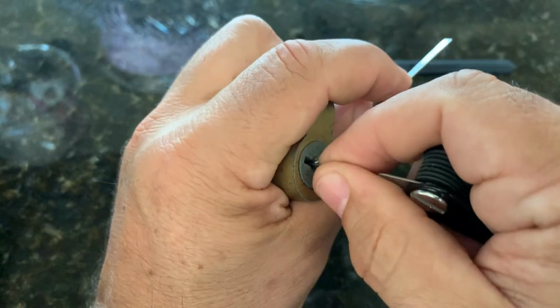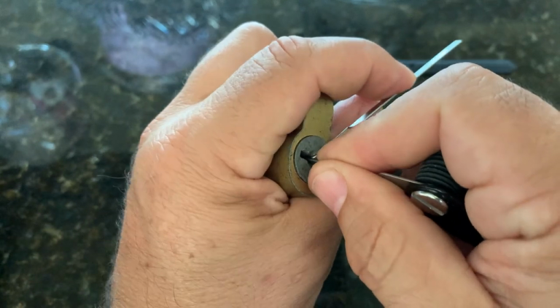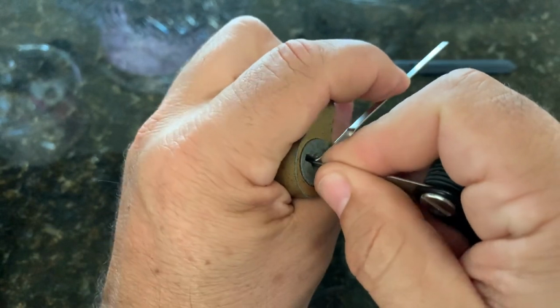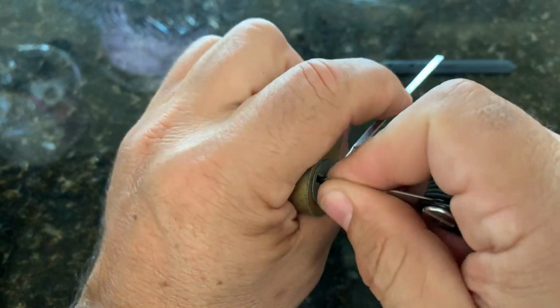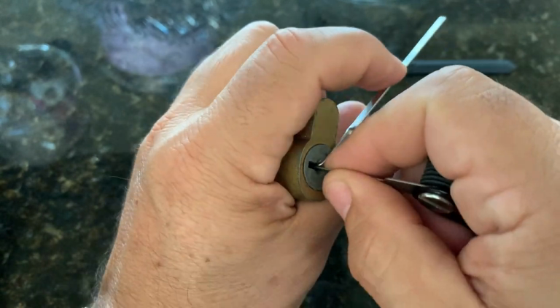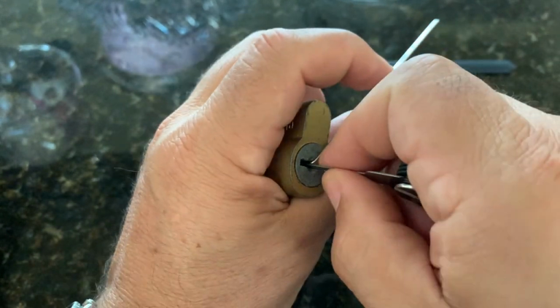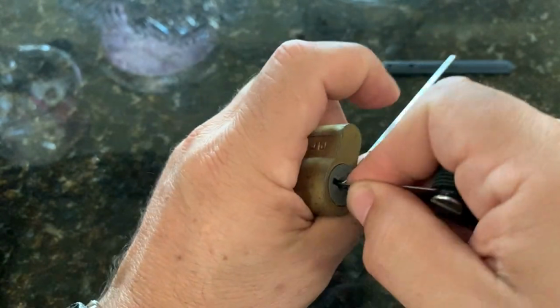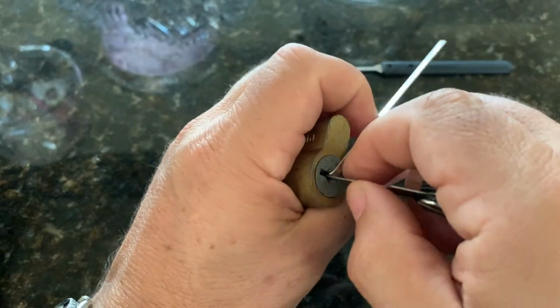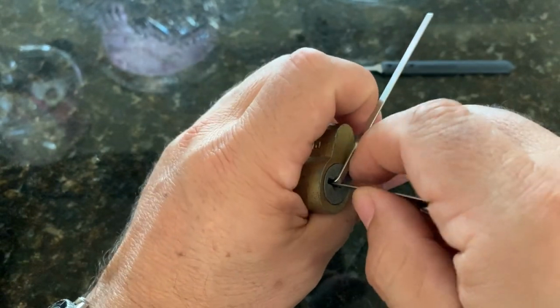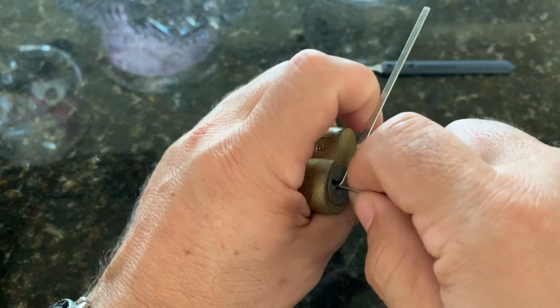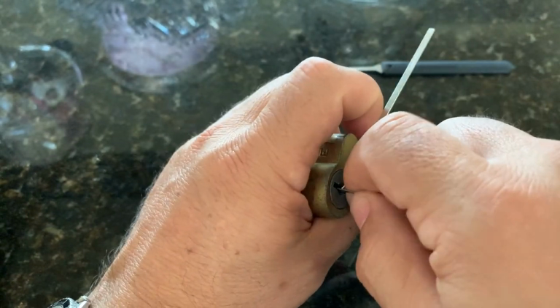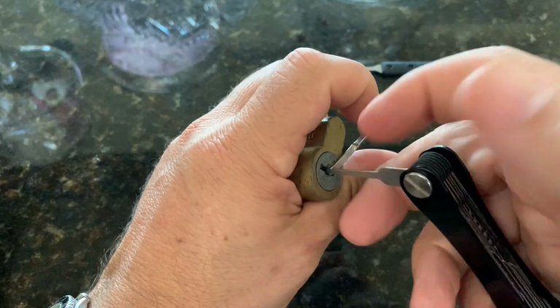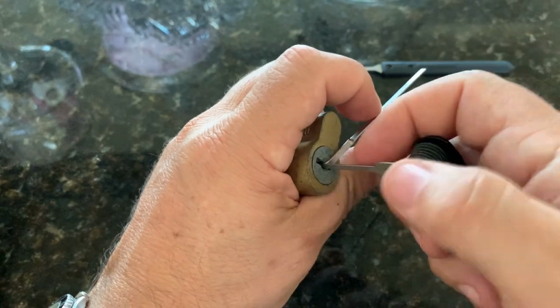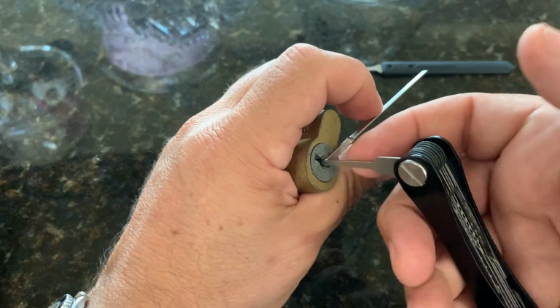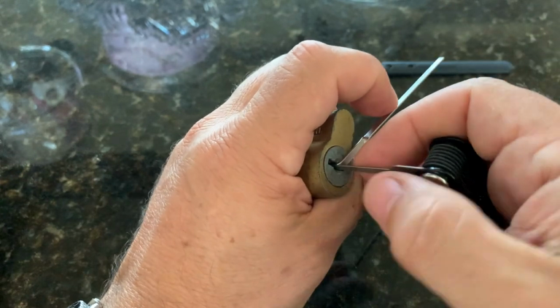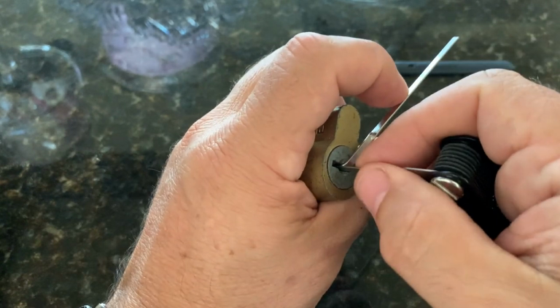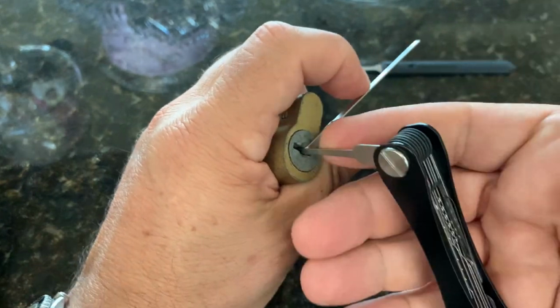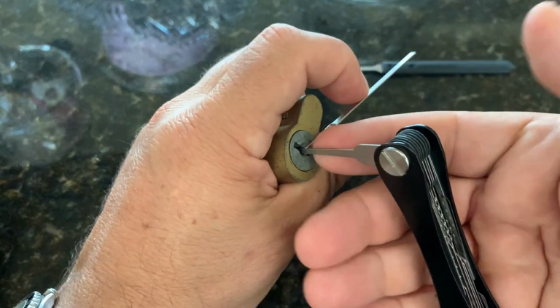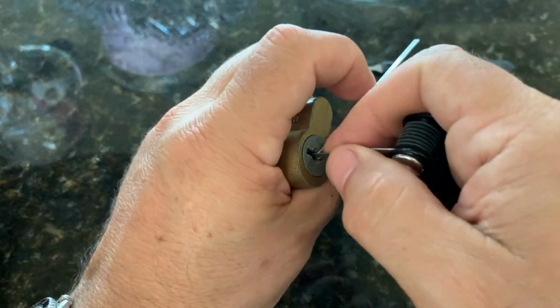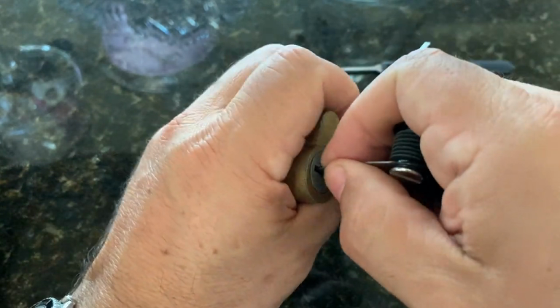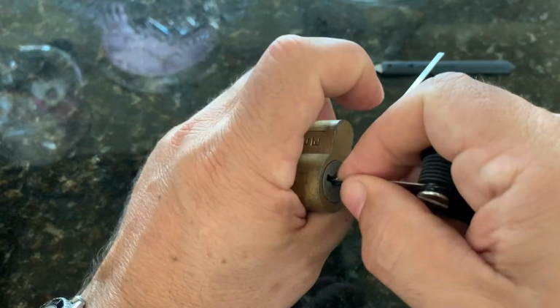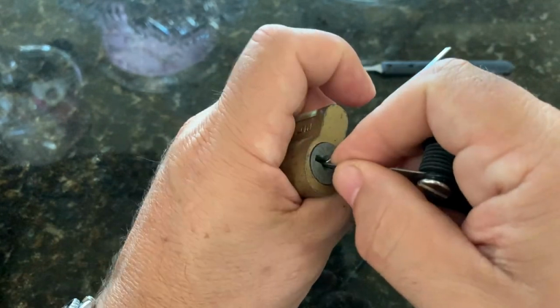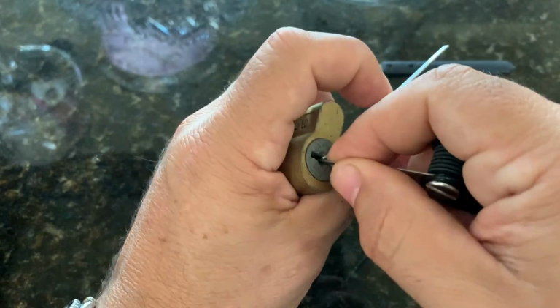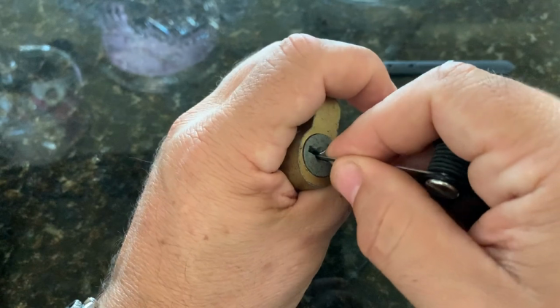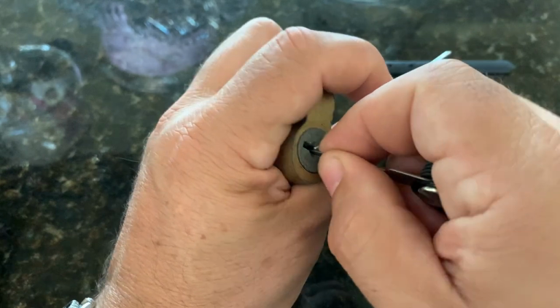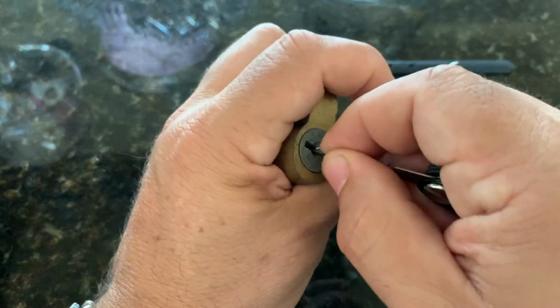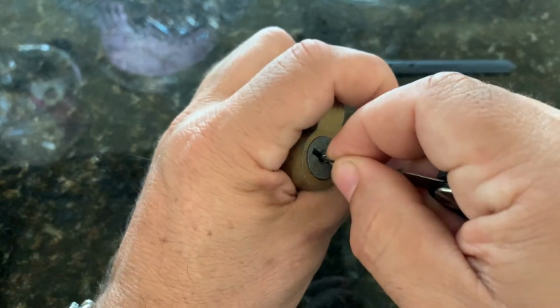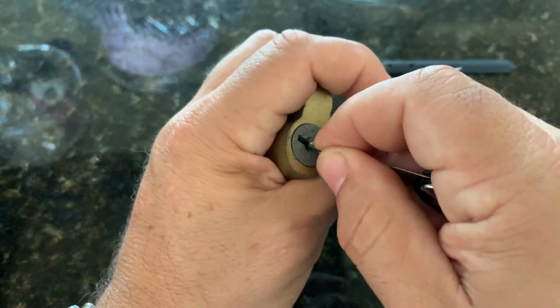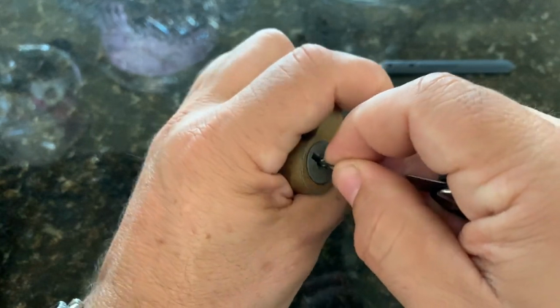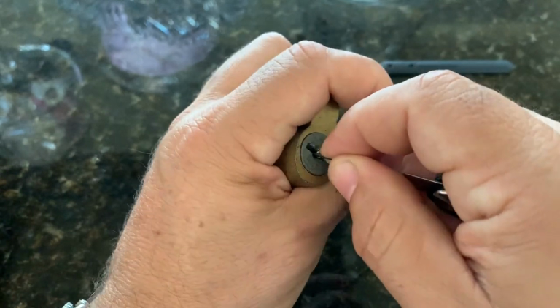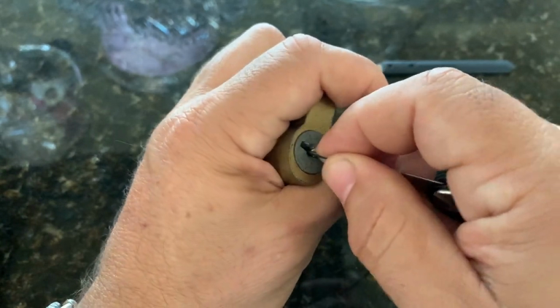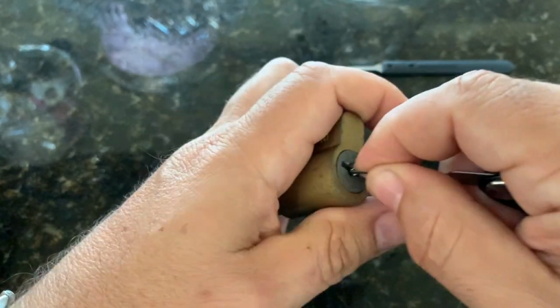The only thing about this Companion is that it has a bend, so you end up using it like a pistol grip, and it's a little more difficult to get a good feel for how things are going.